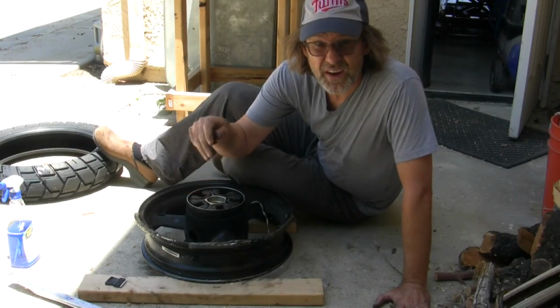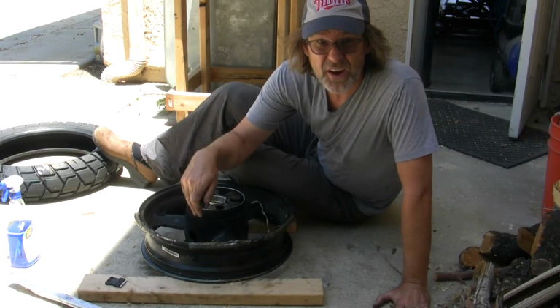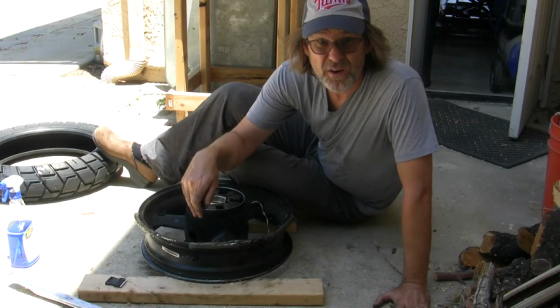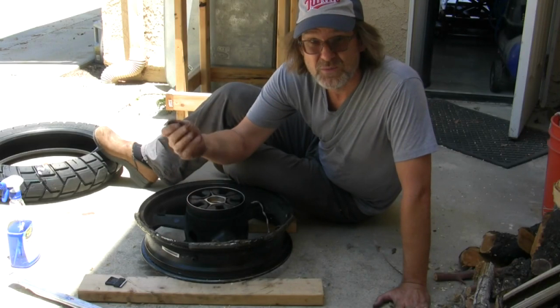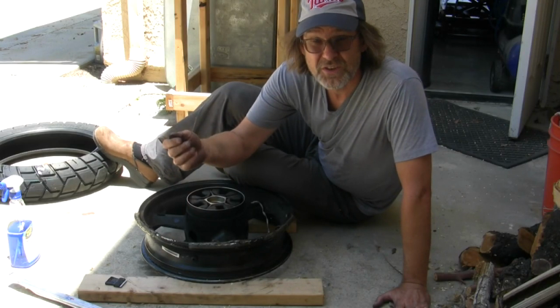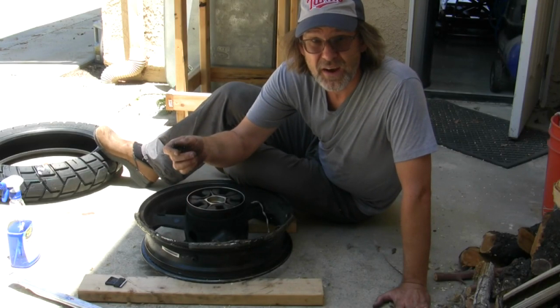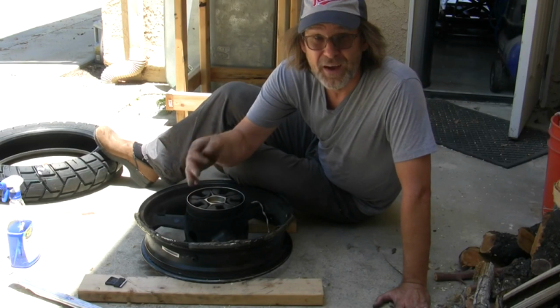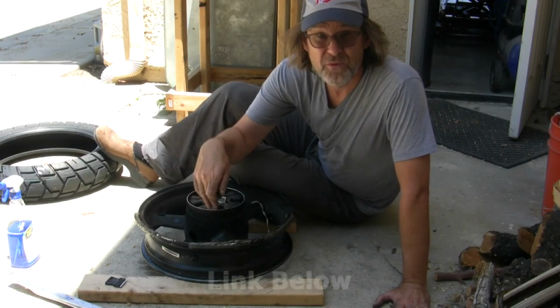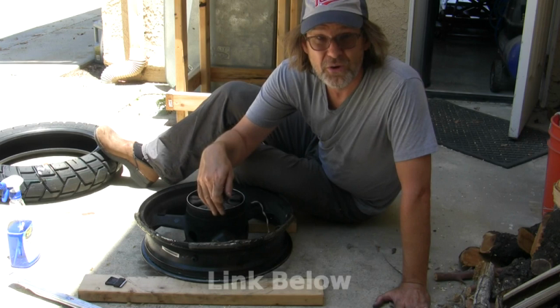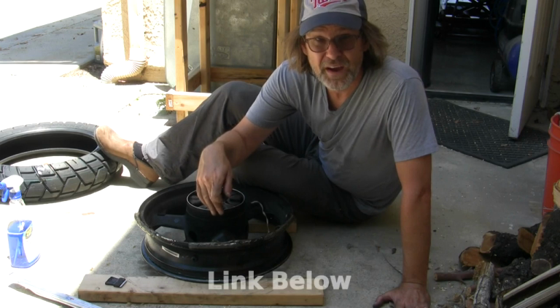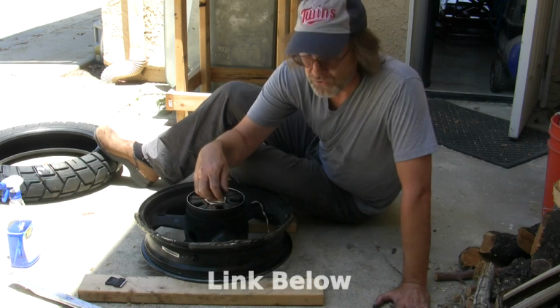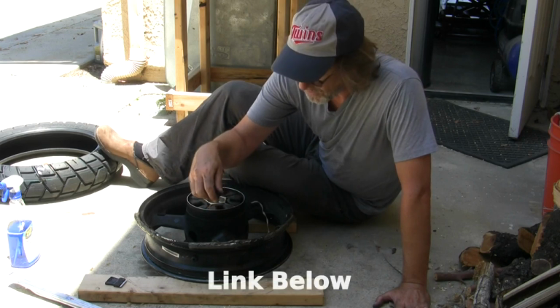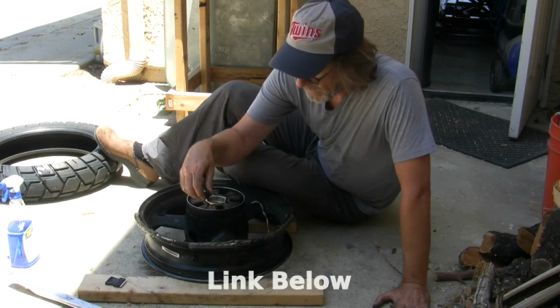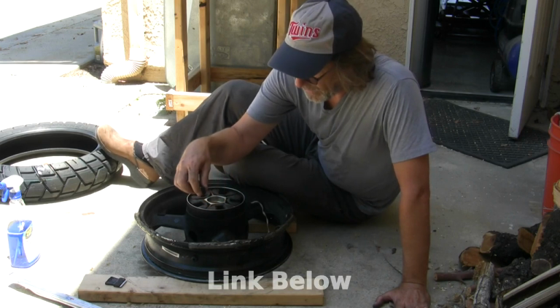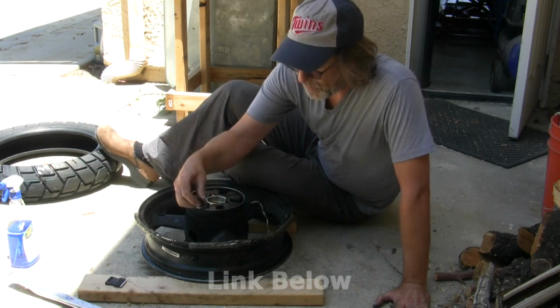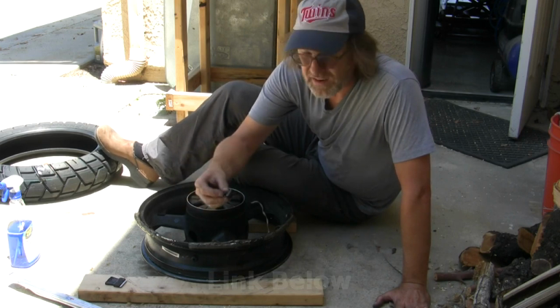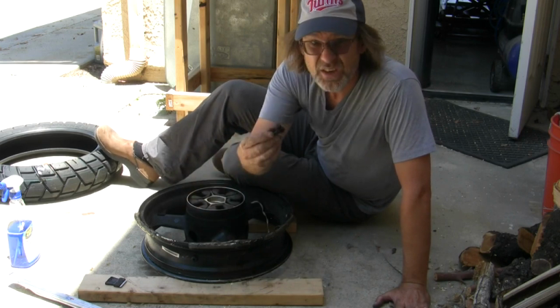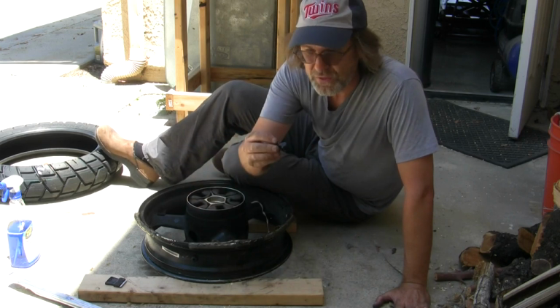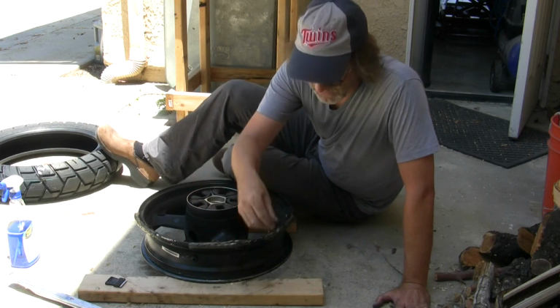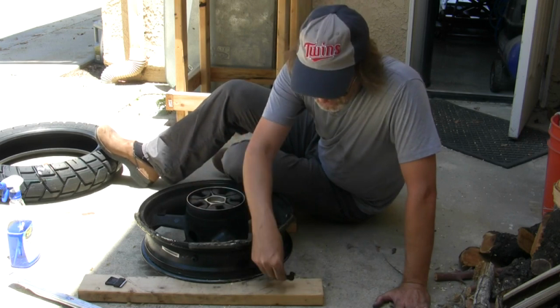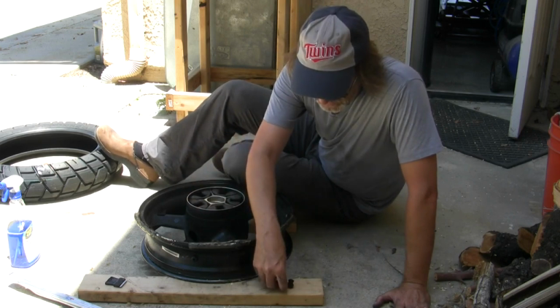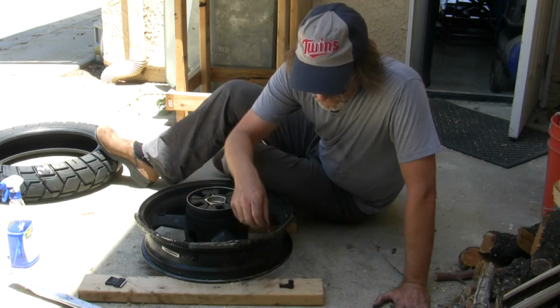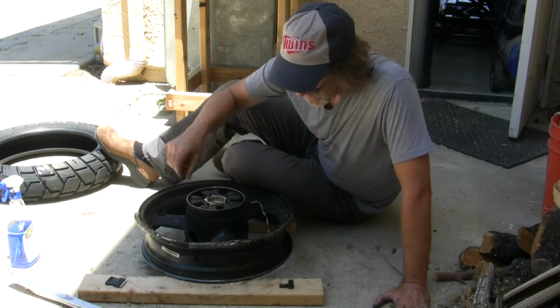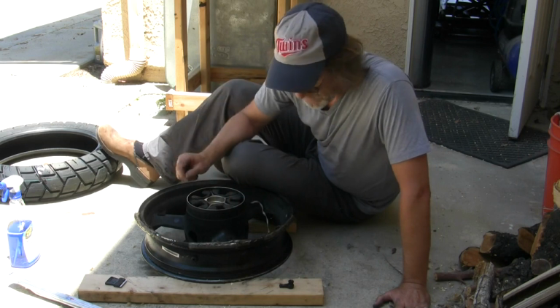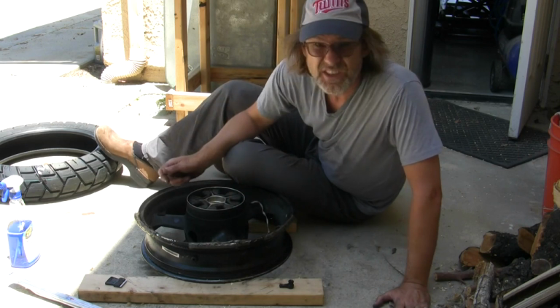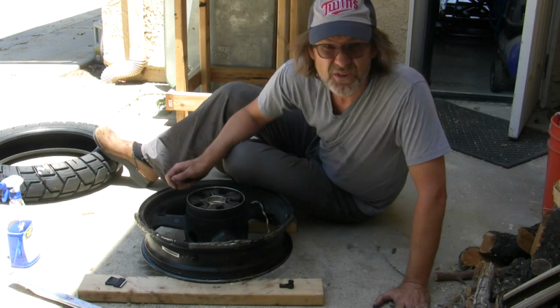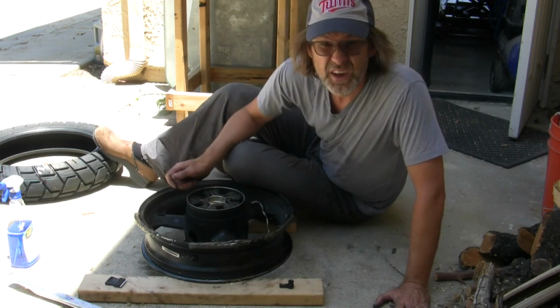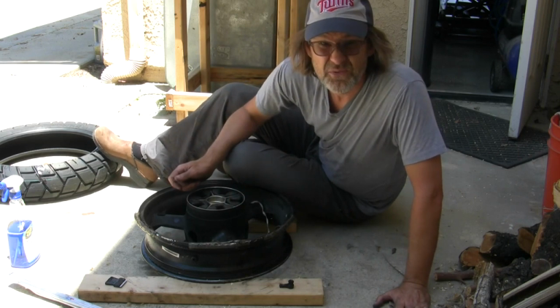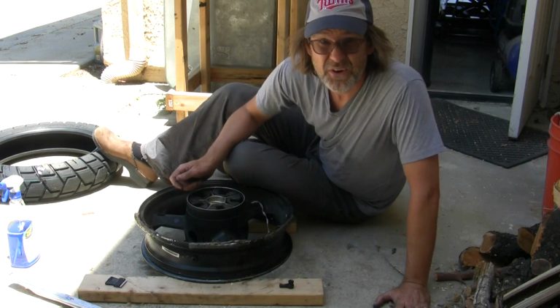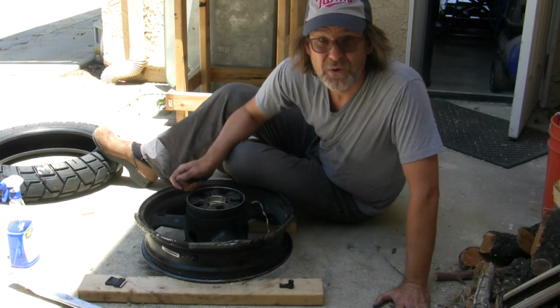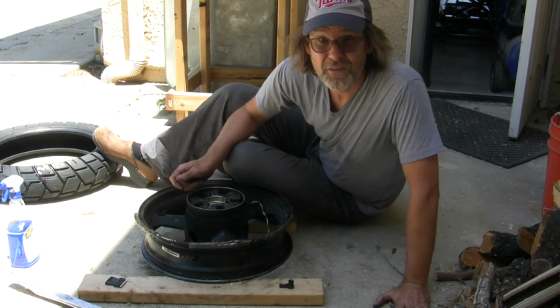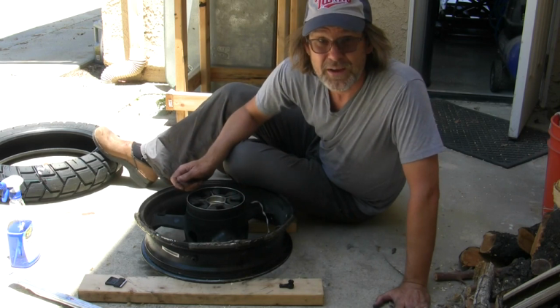I got the tire off because I'm changing the tire. I have a video on how to do this, but let's put this valve stem in that makes it easier to inflate the tire when it's on the bike.